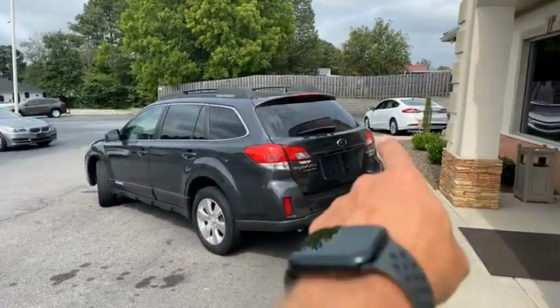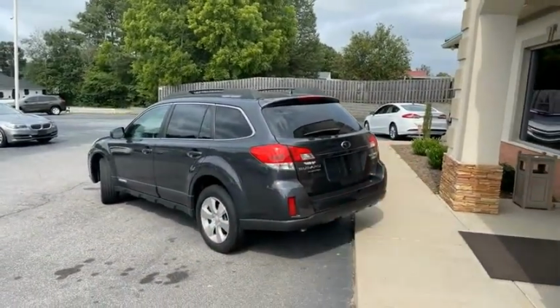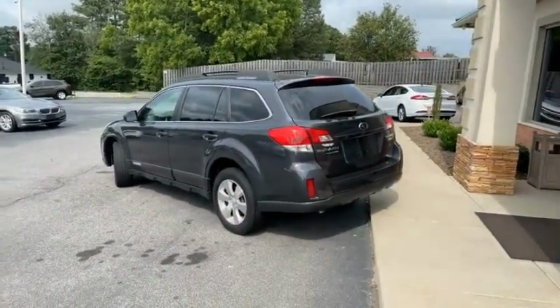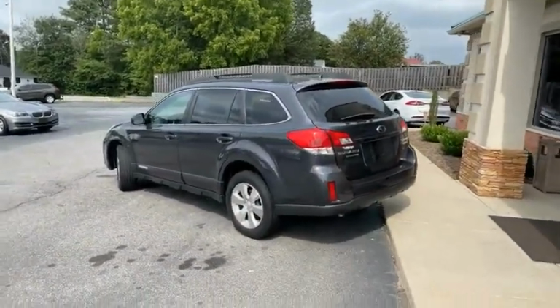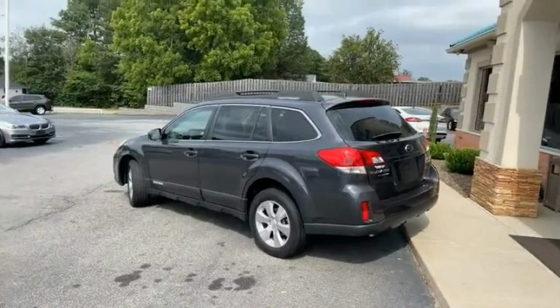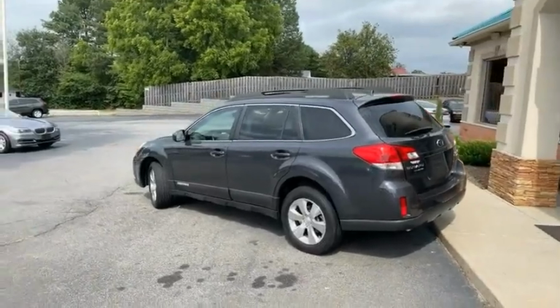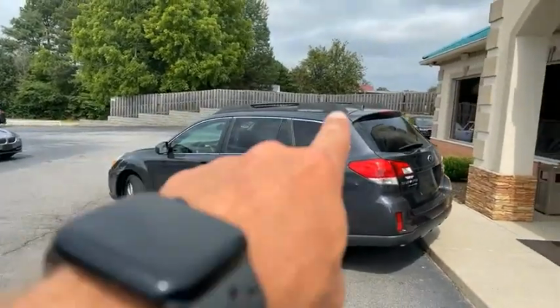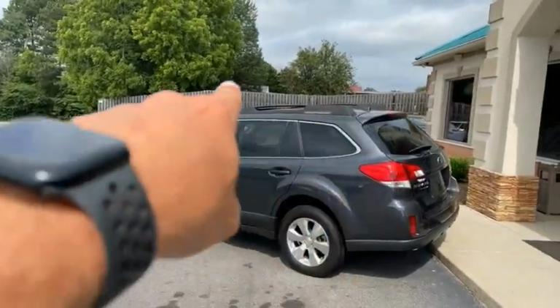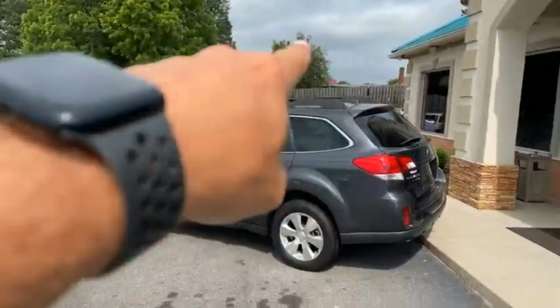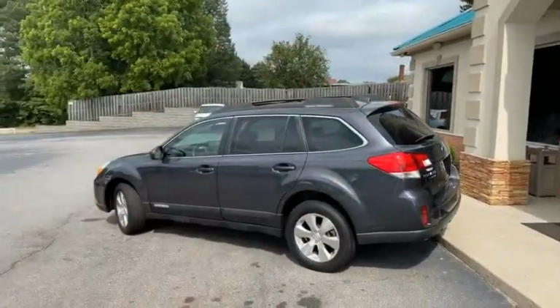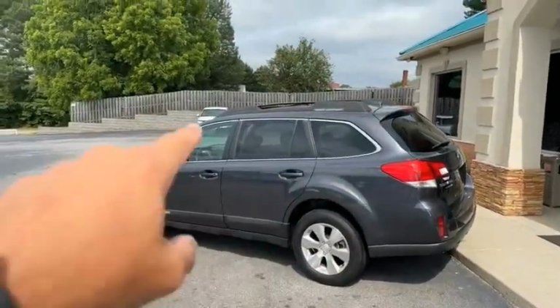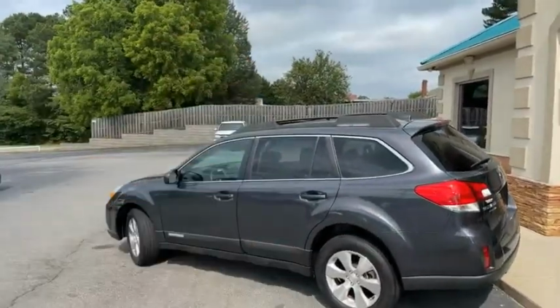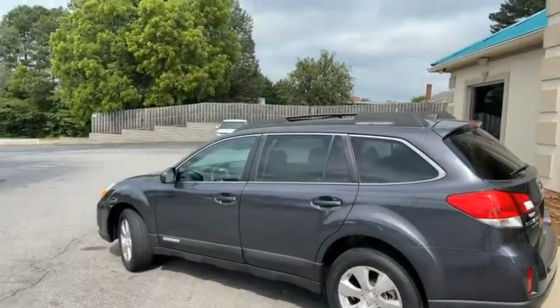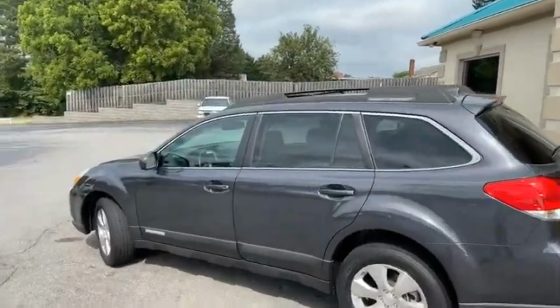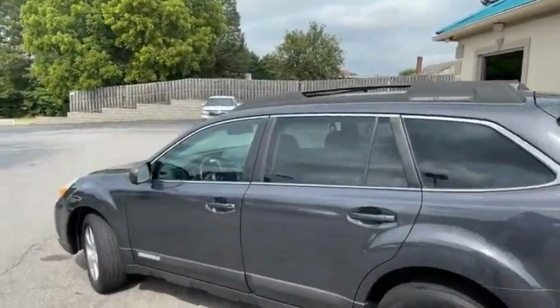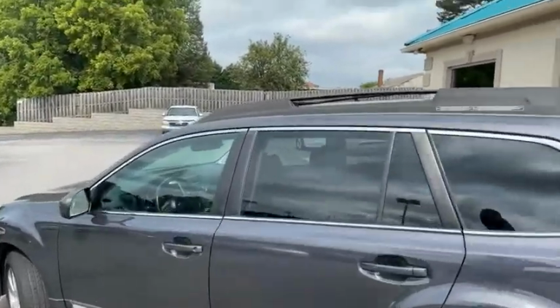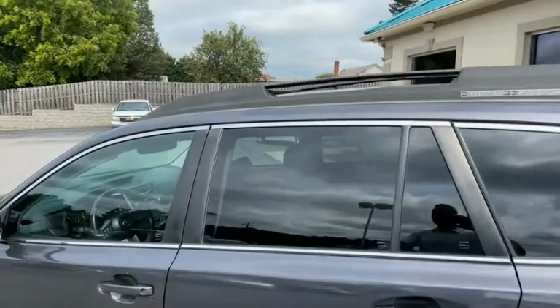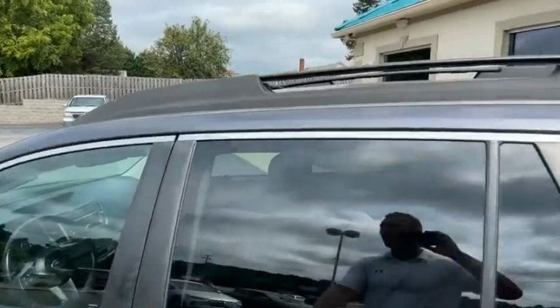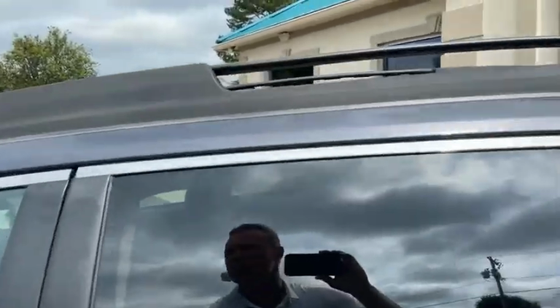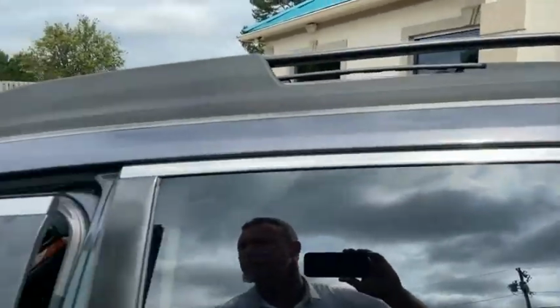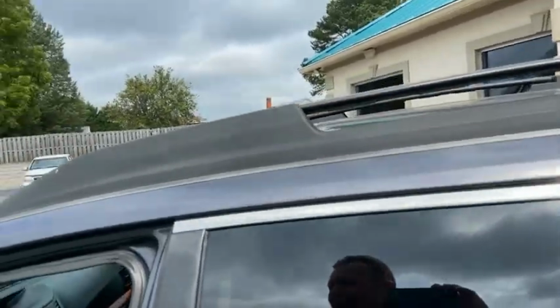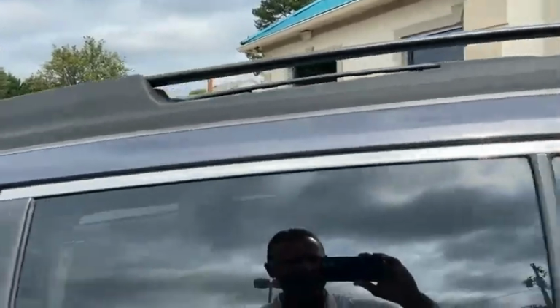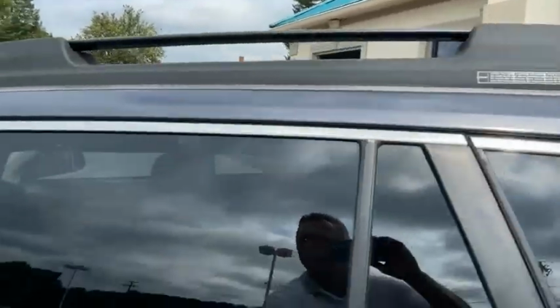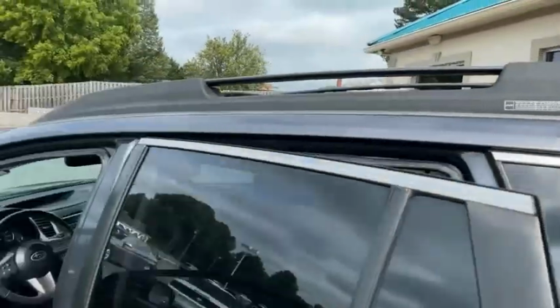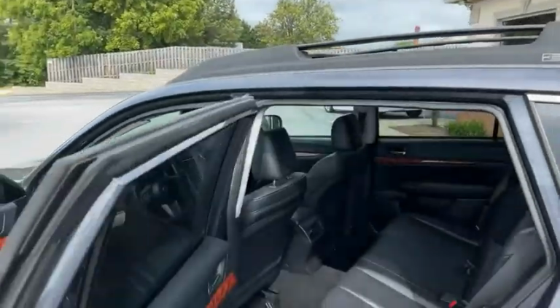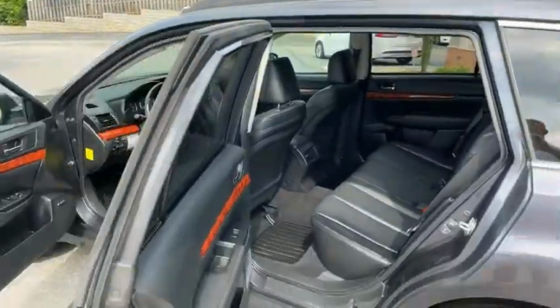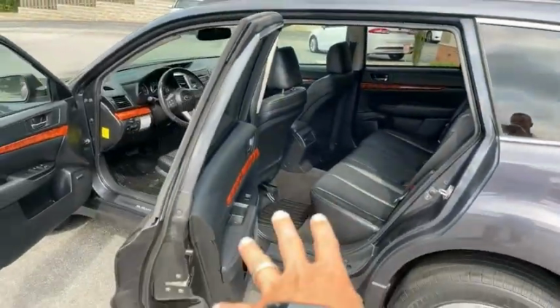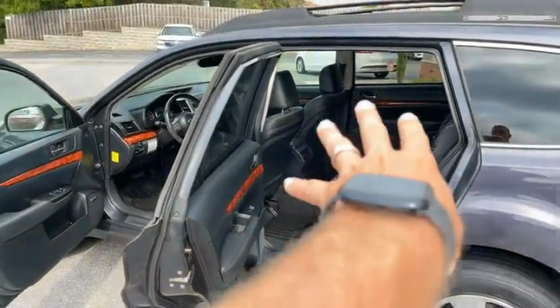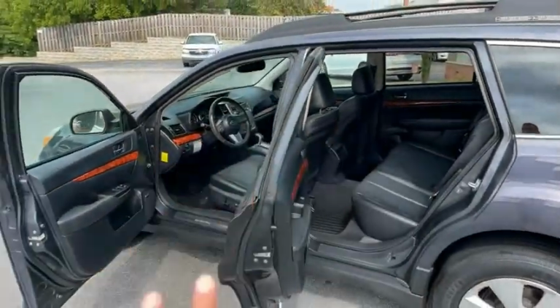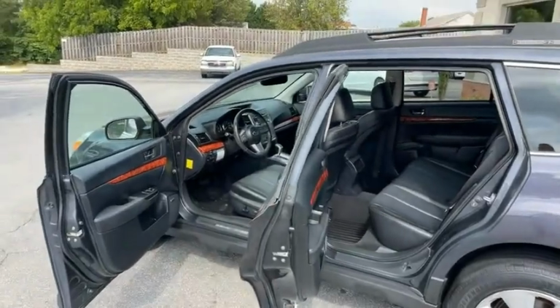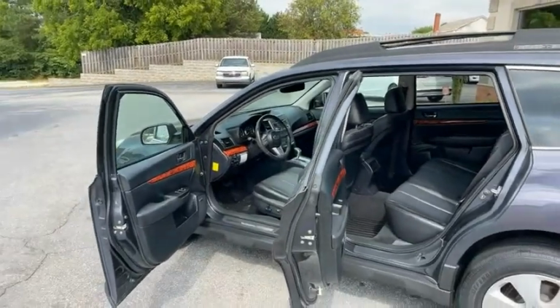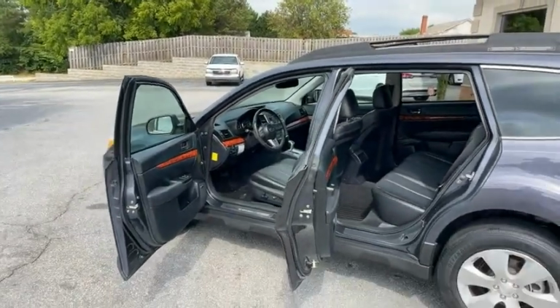It's got the backup camera in the rear view mirror. It's got the adjustable roof racks. It's got the sunroof. It's got Harman Kardon stereo, heated leather seats, and the weather mats in it from Subaru.